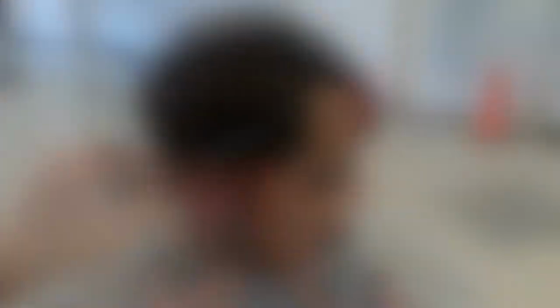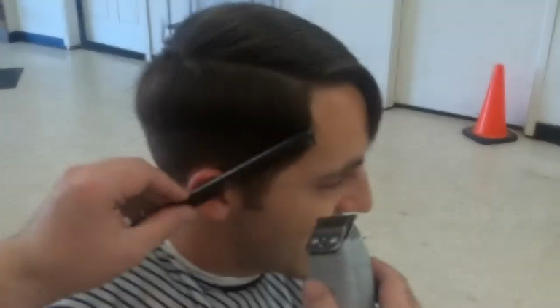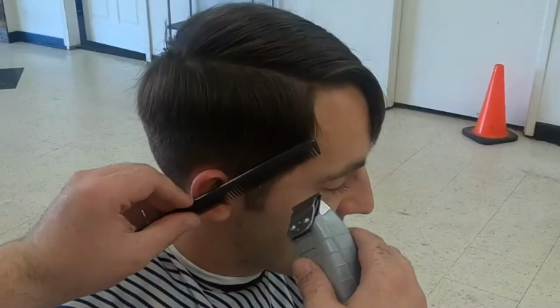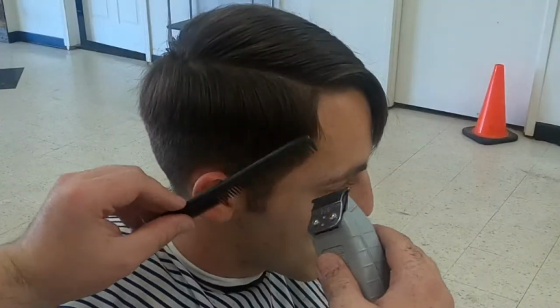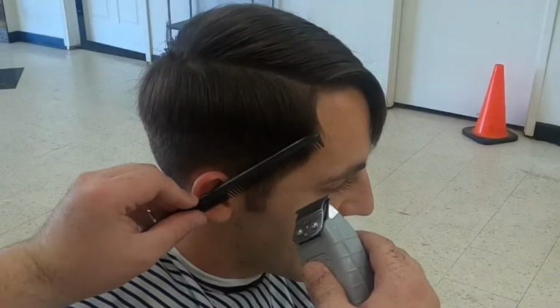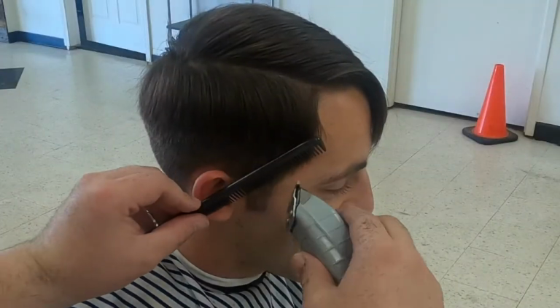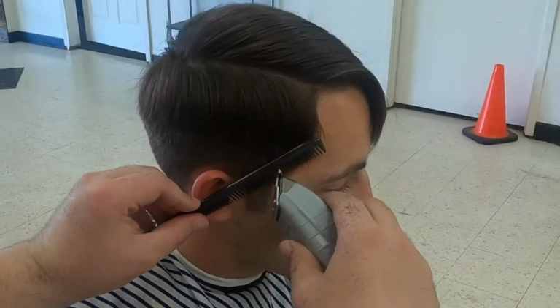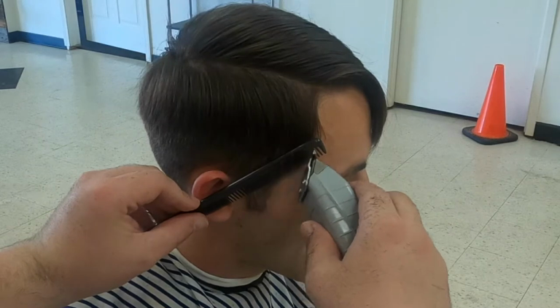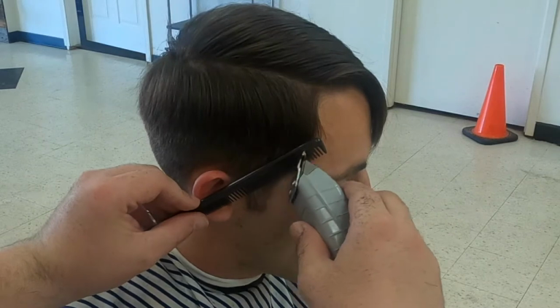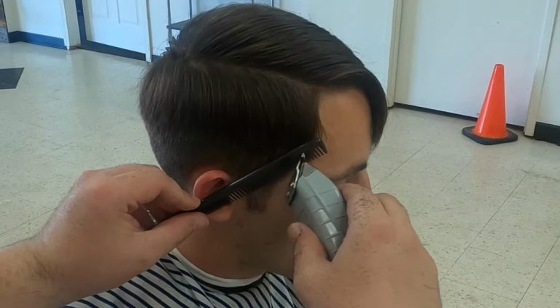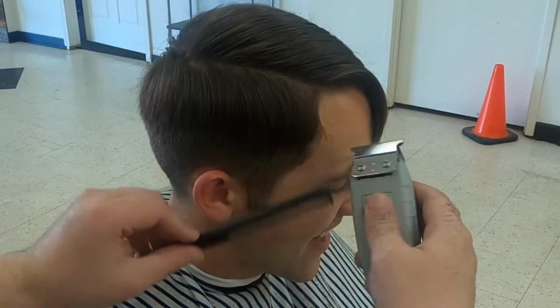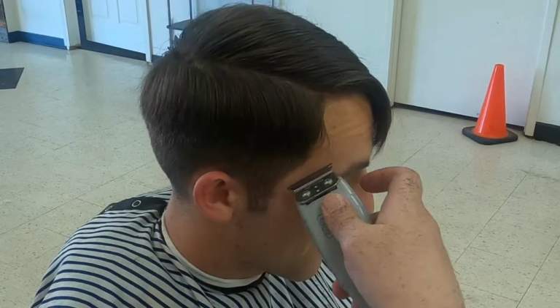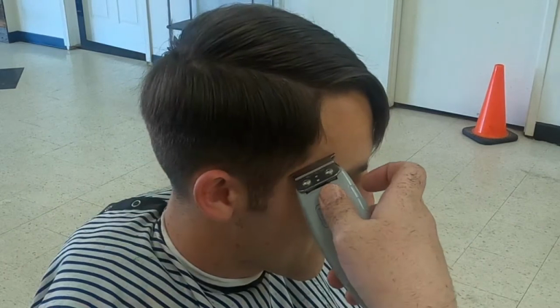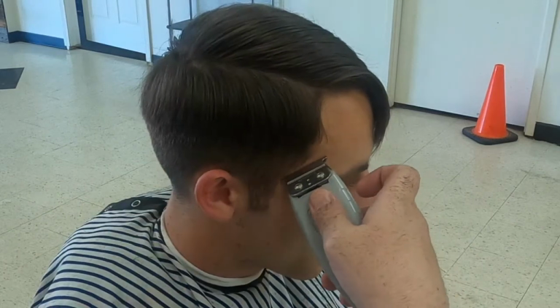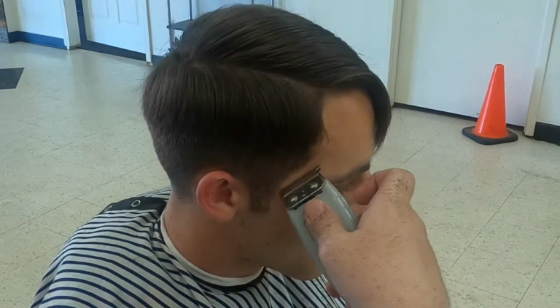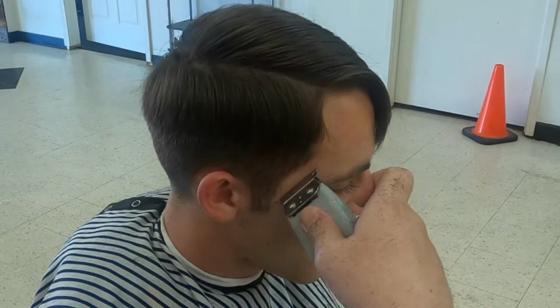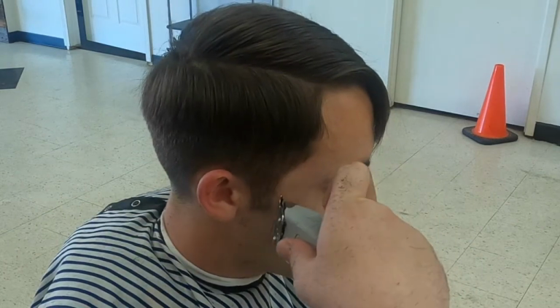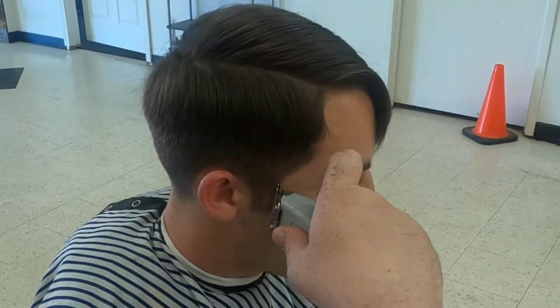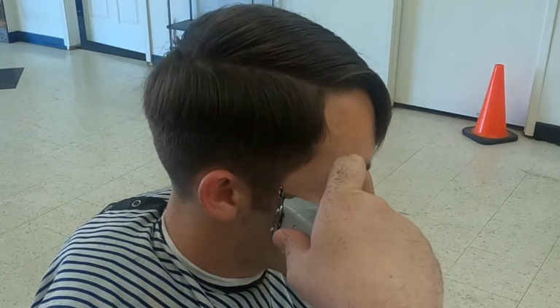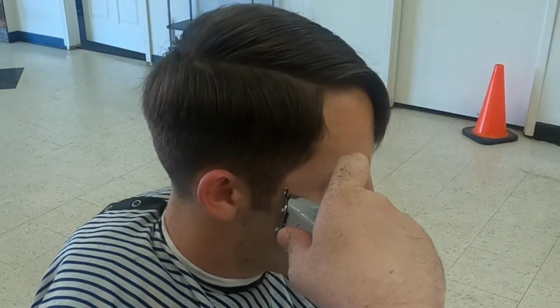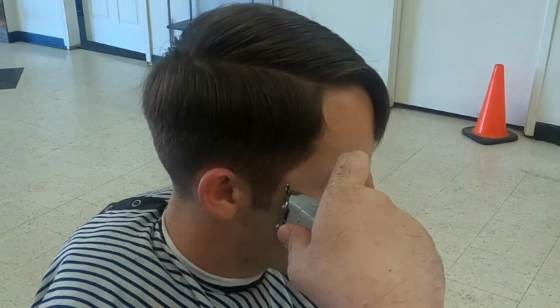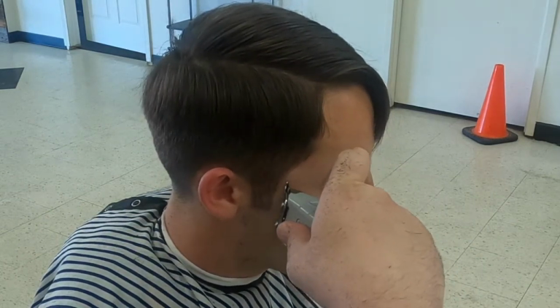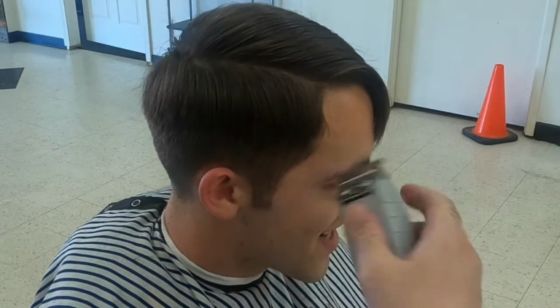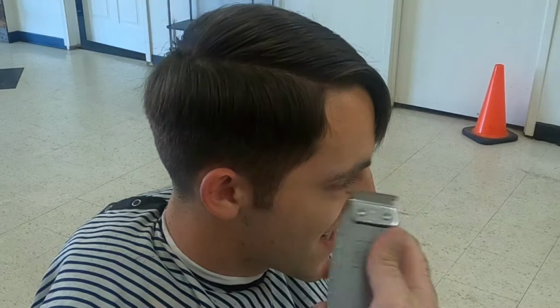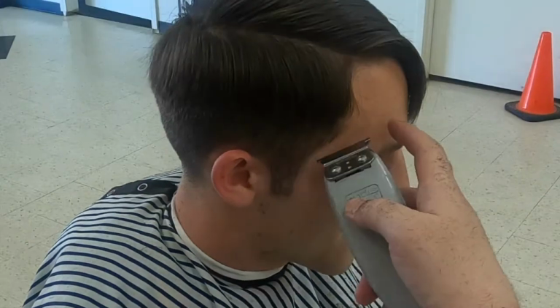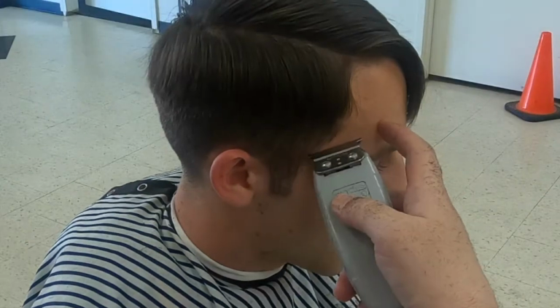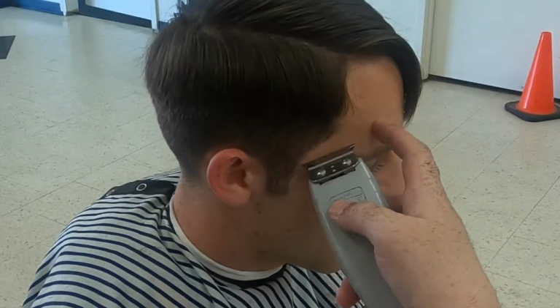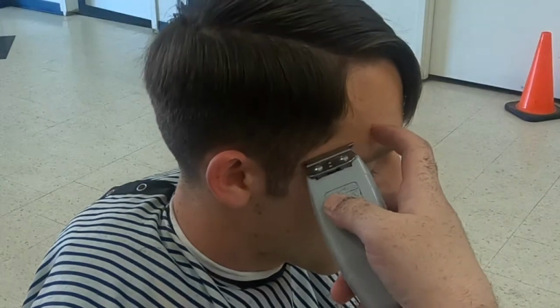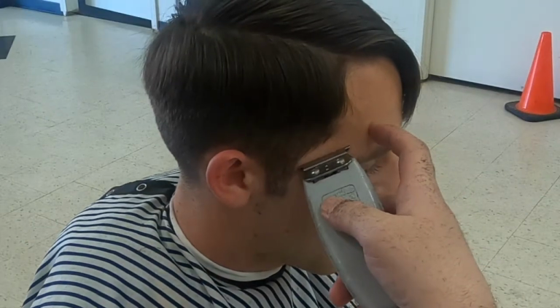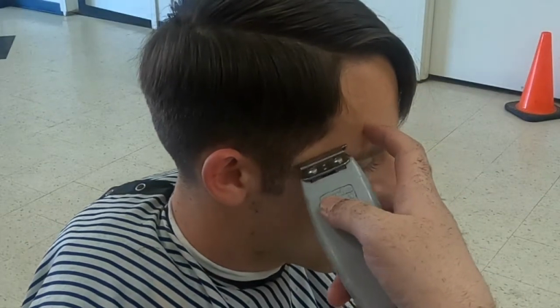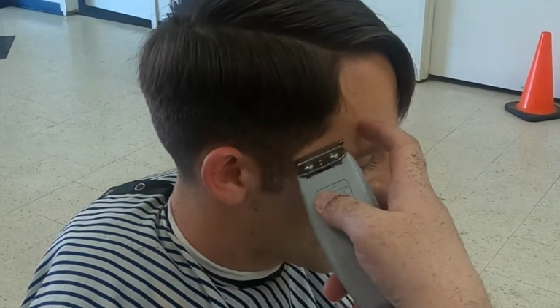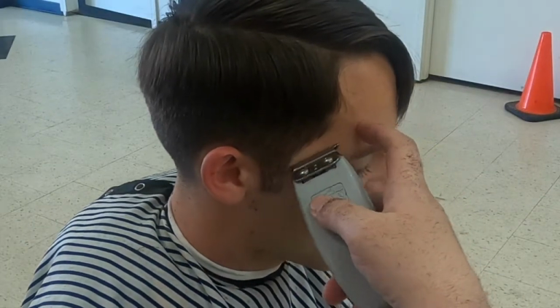For the edge up, we're just making sure everything is even and natural. I'm not cutting into his hairline to change the look, but a clean line up will still help the haircut stand out.